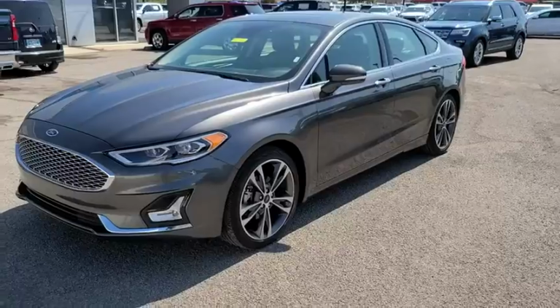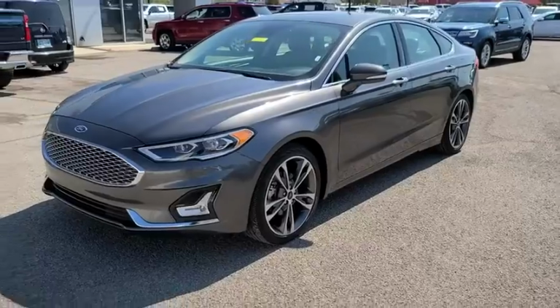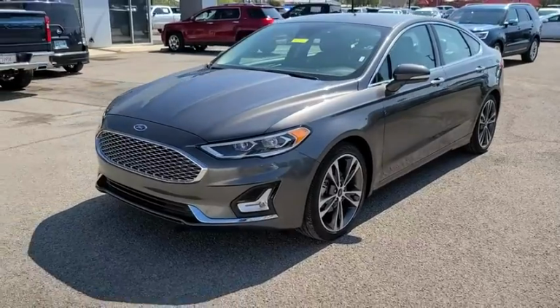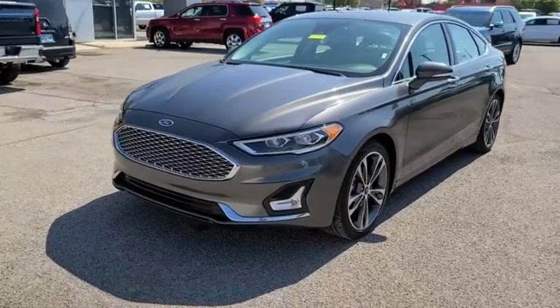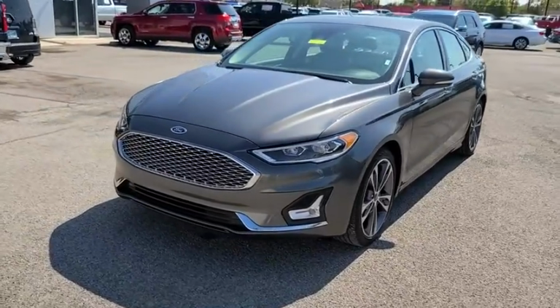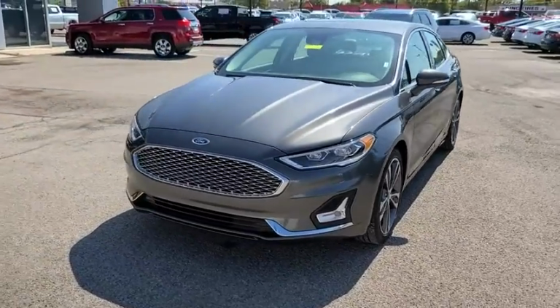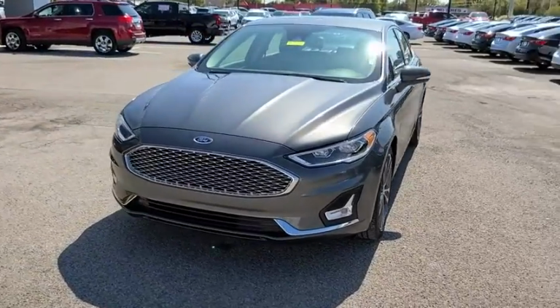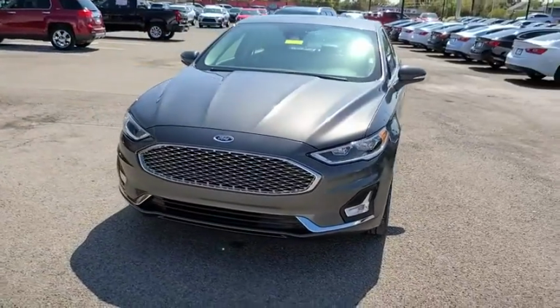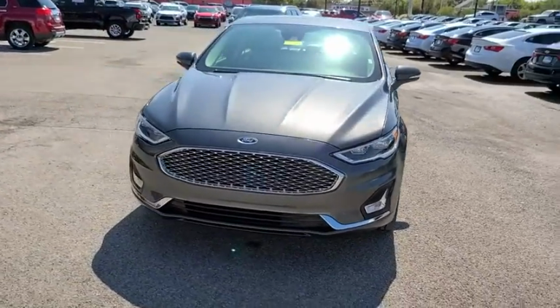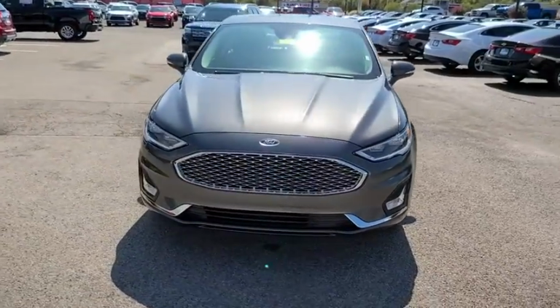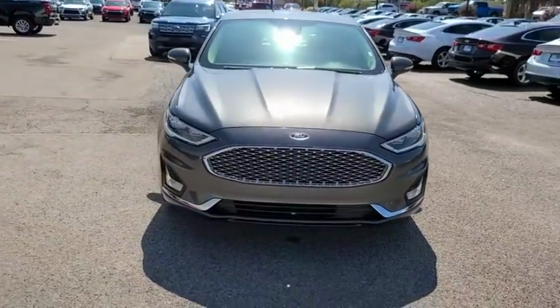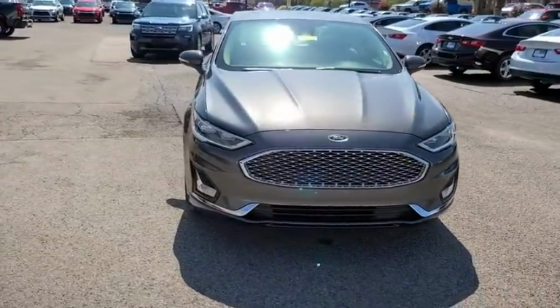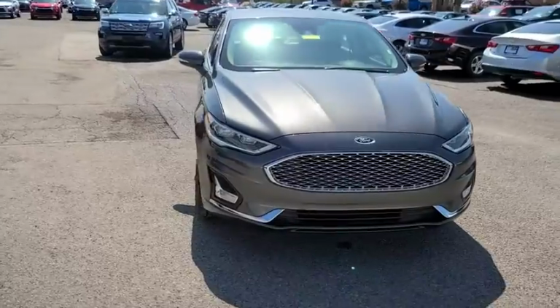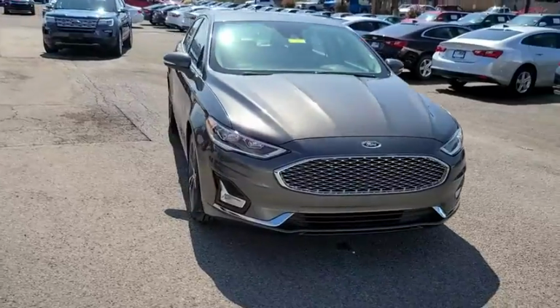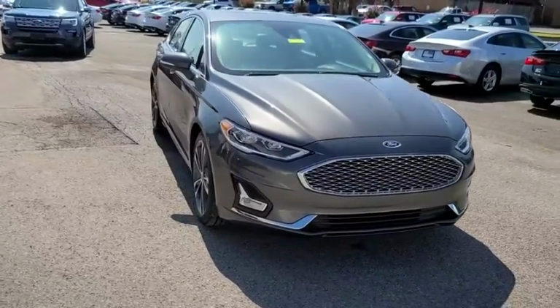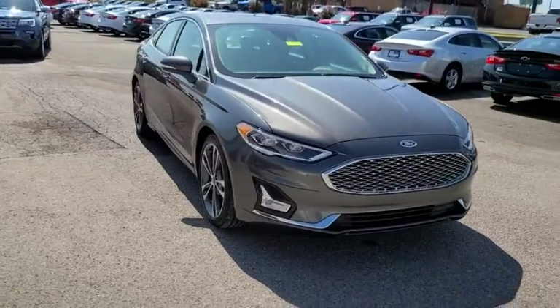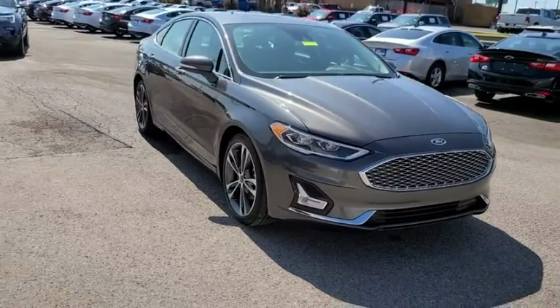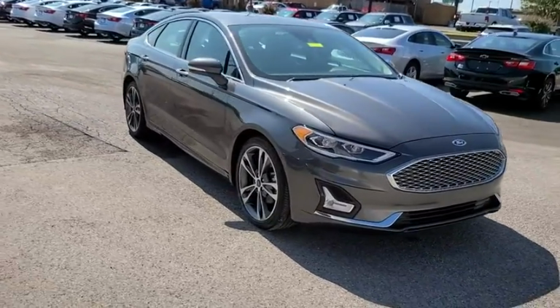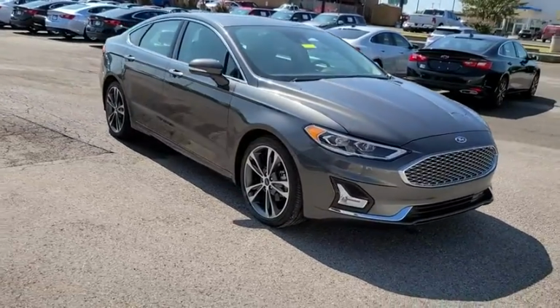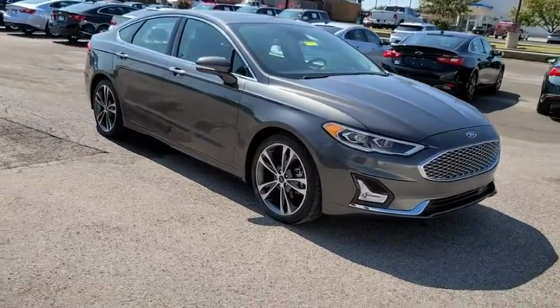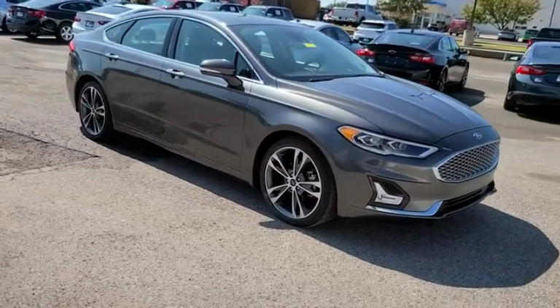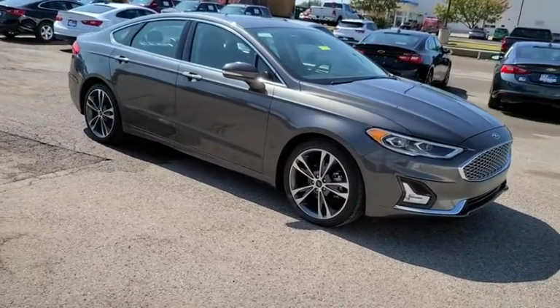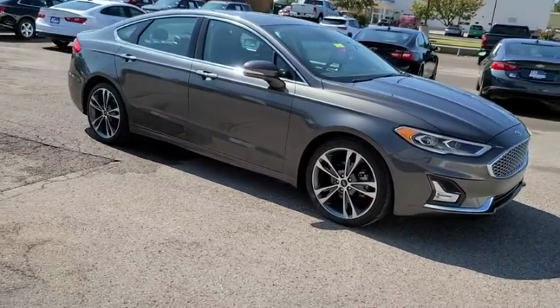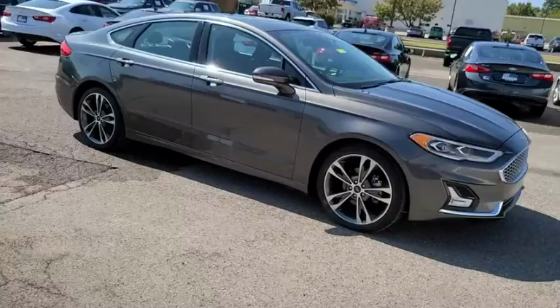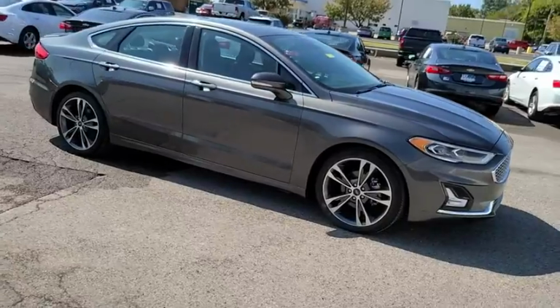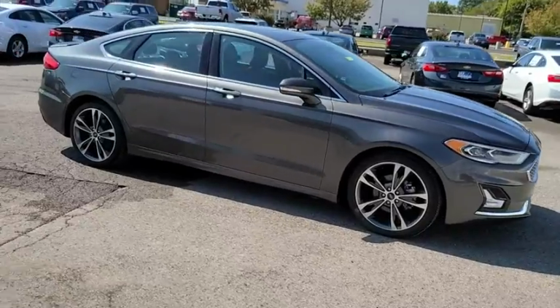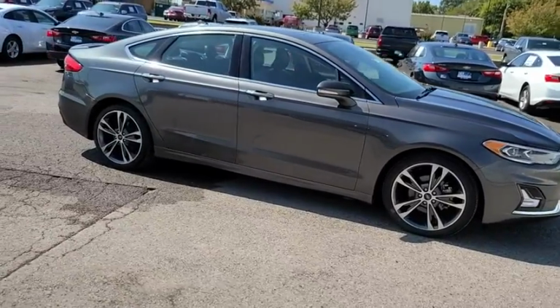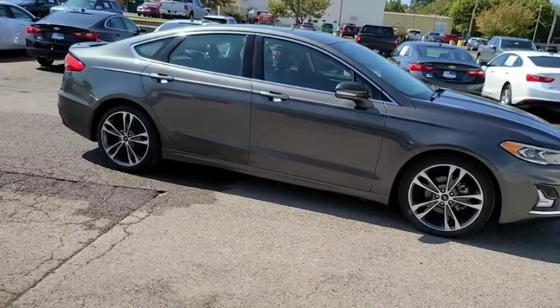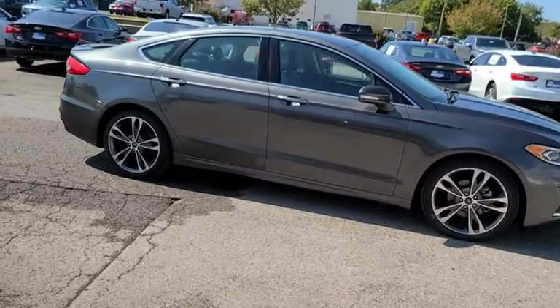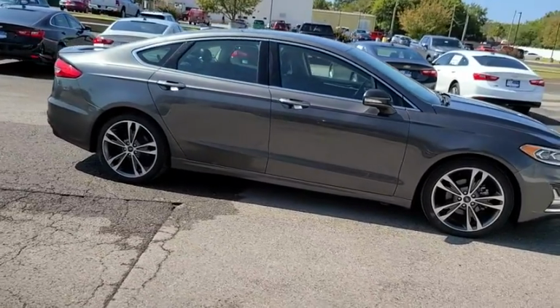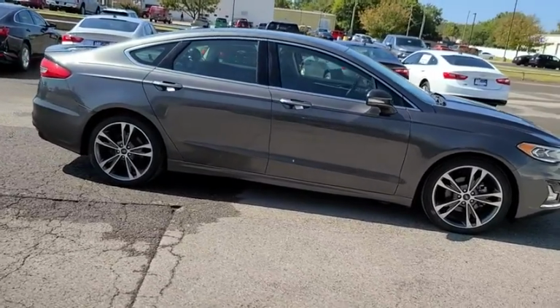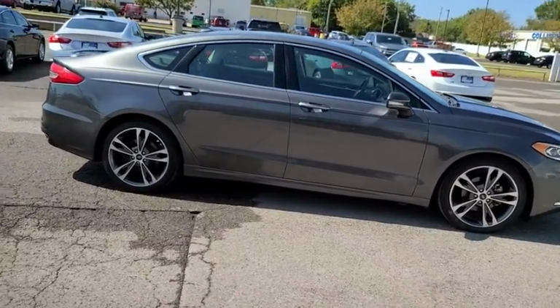We are pleased to show you the 2019 Ford Fusion. You can have both impressive power and great economy in a Fusion. This vehicle has less than 45,000 miles. Here are some of this vehicle's great options.